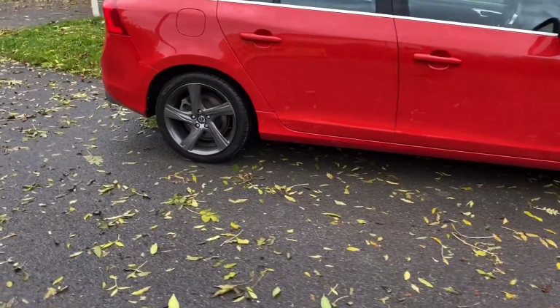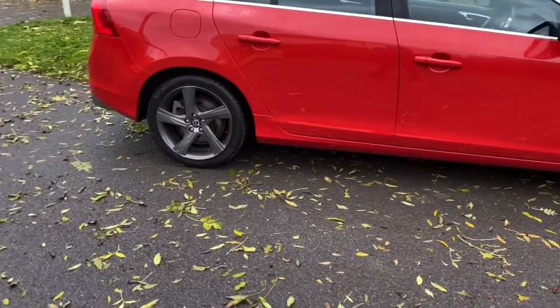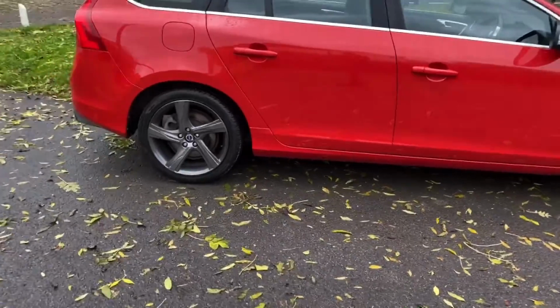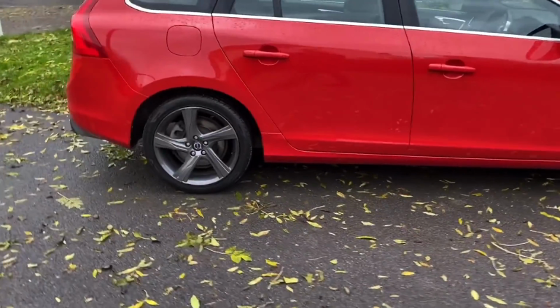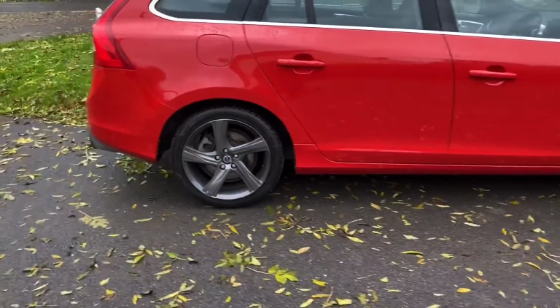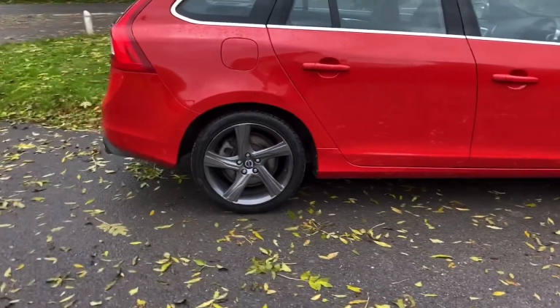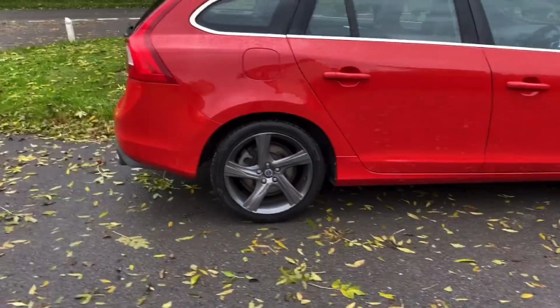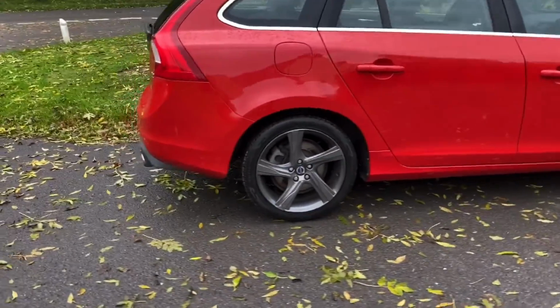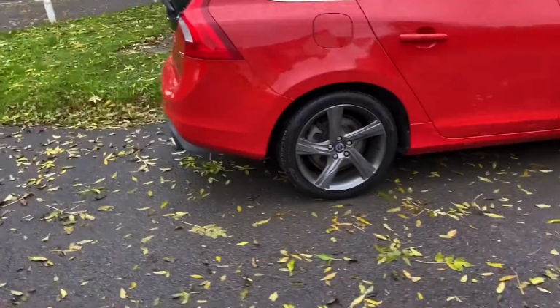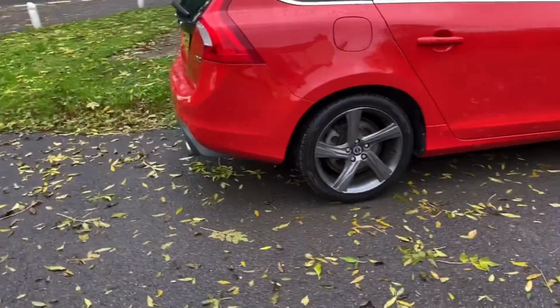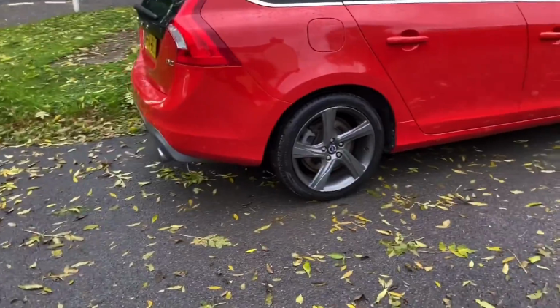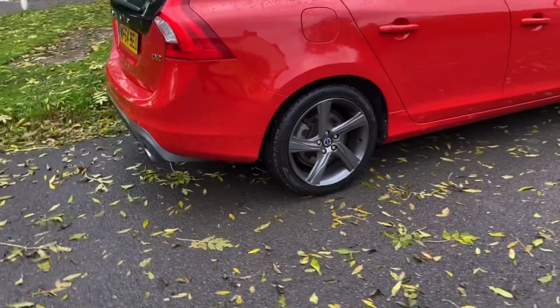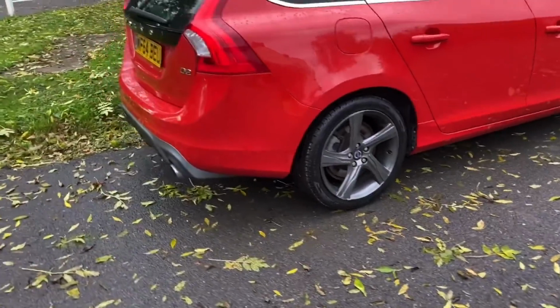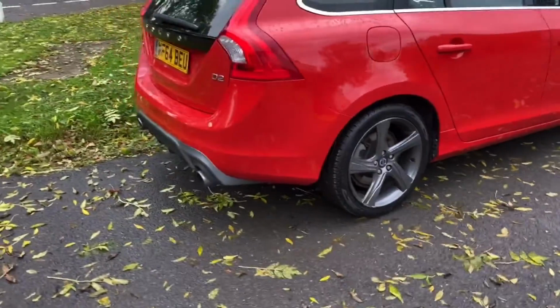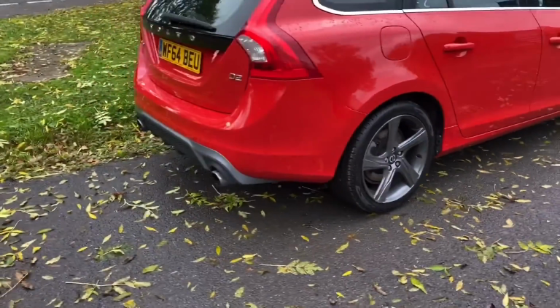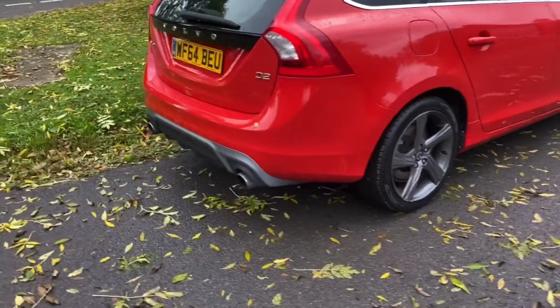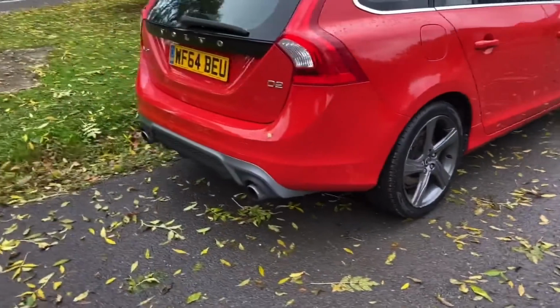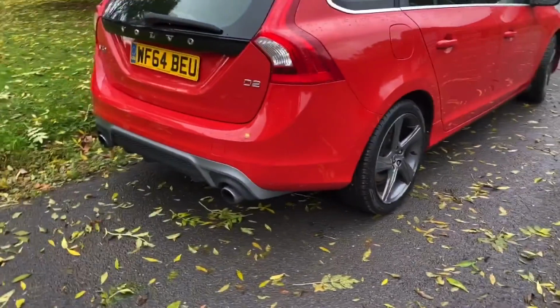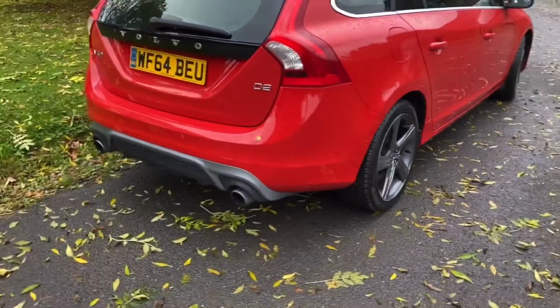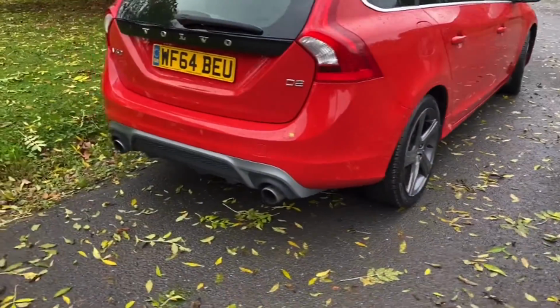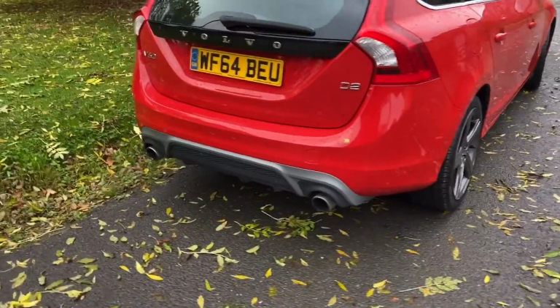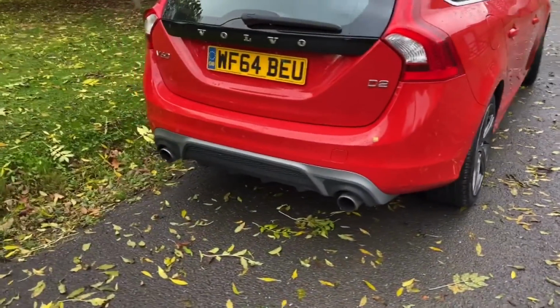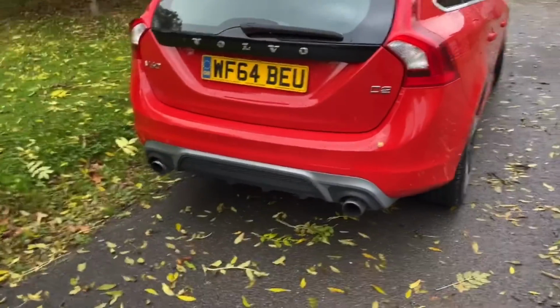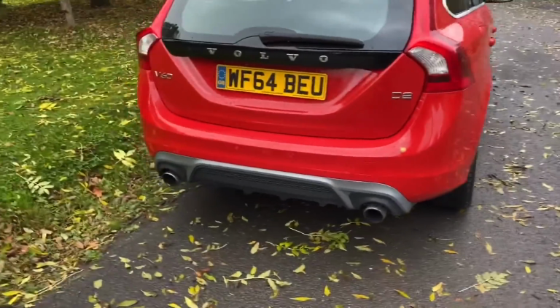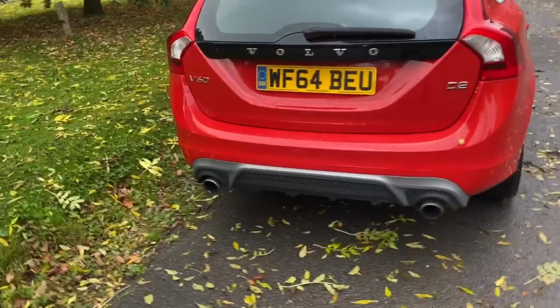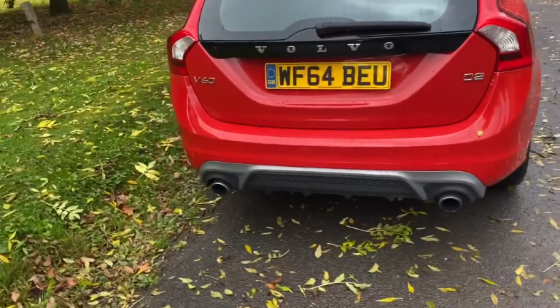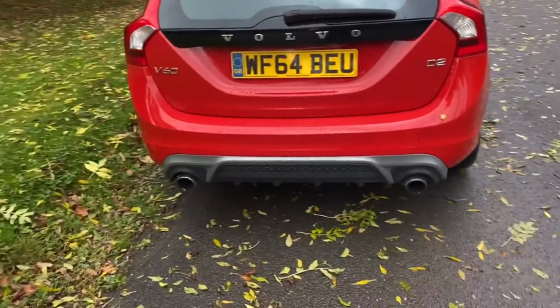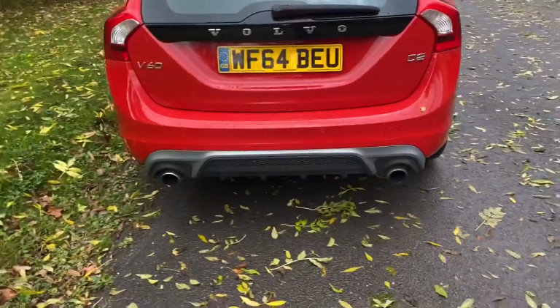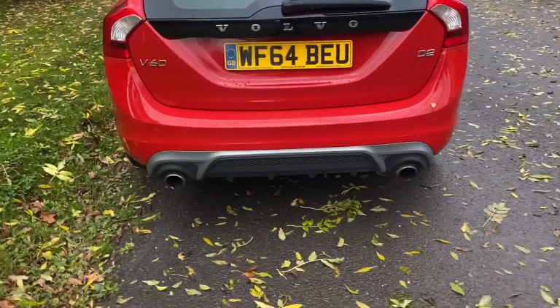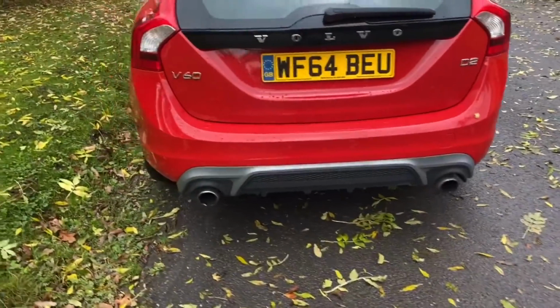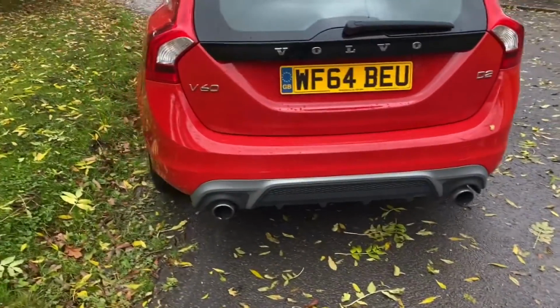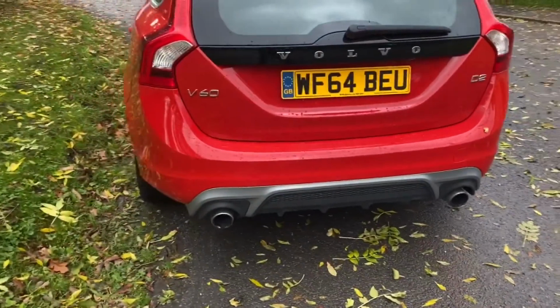Very economical — 50 plus to the gallon — and actually goes very nicely. They drive very well, the D2 1.6s. Good engine, very well used in lots of different models, so it's a very well proven engine.